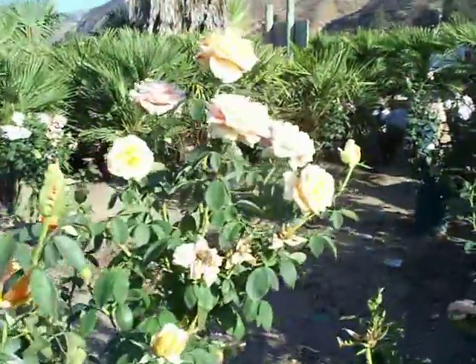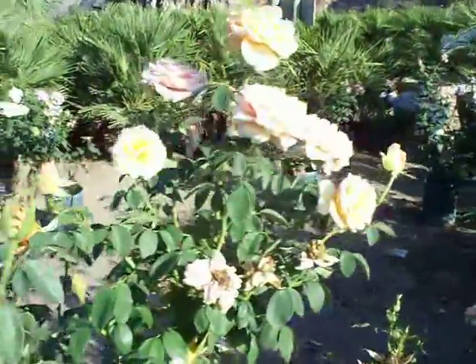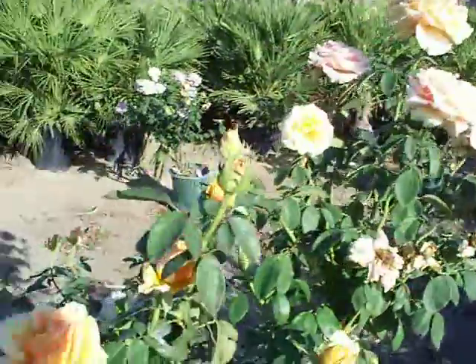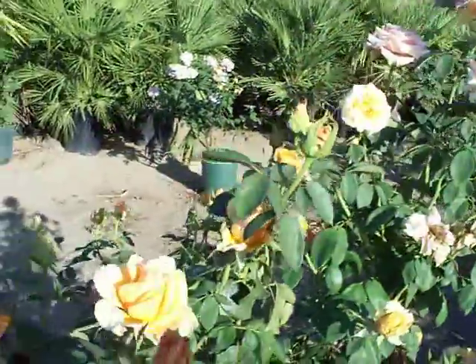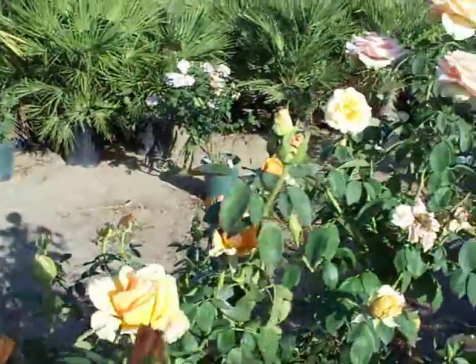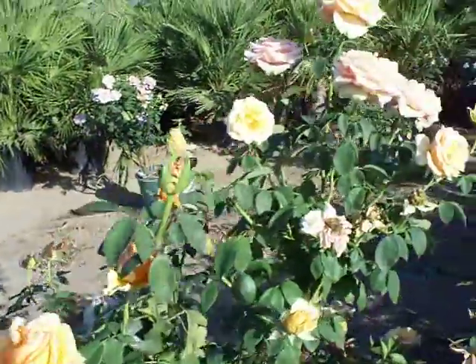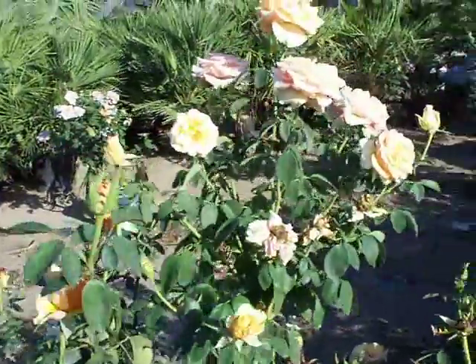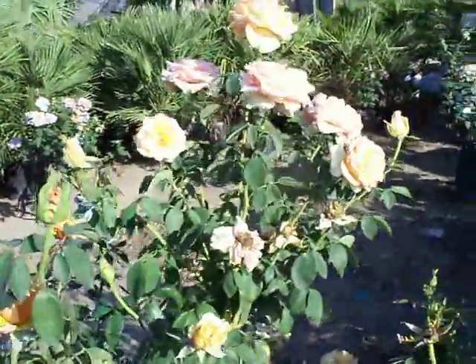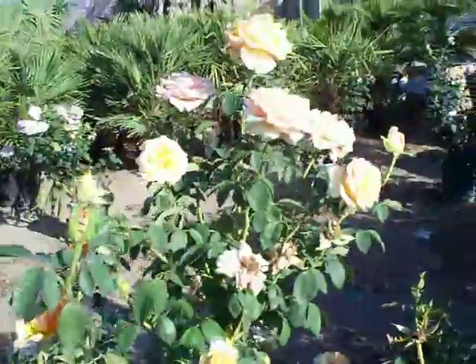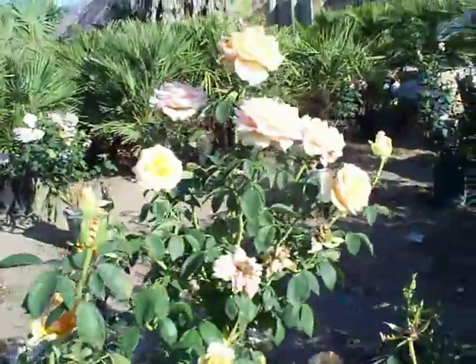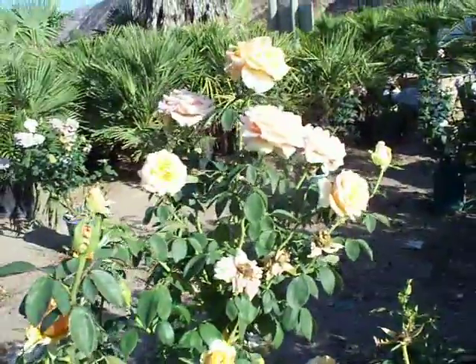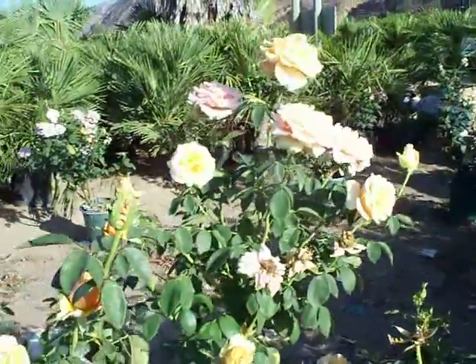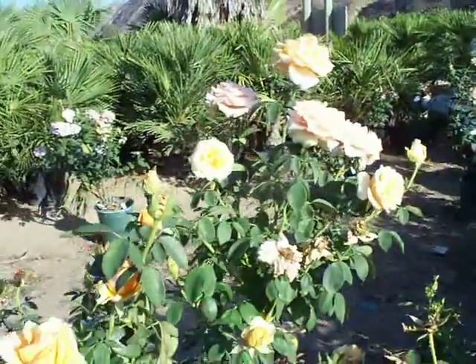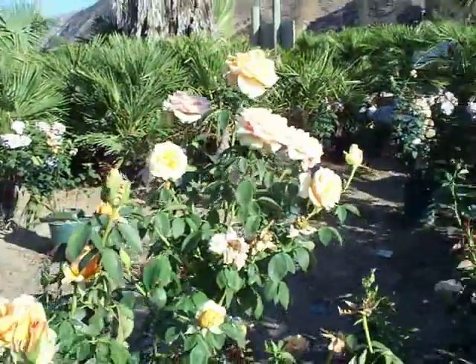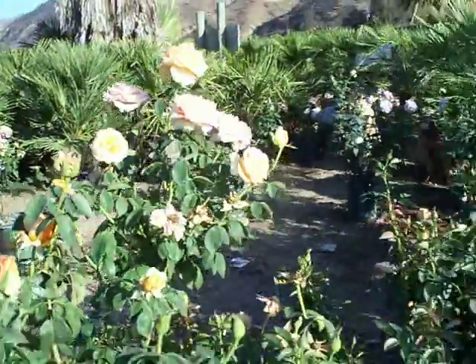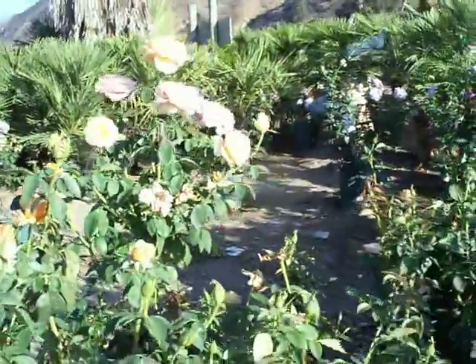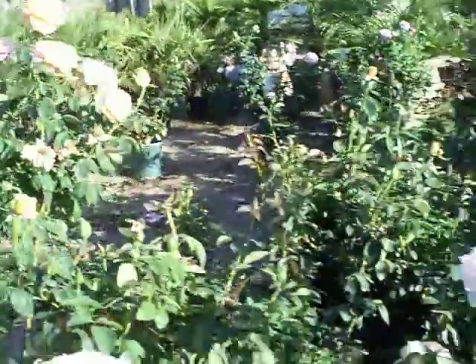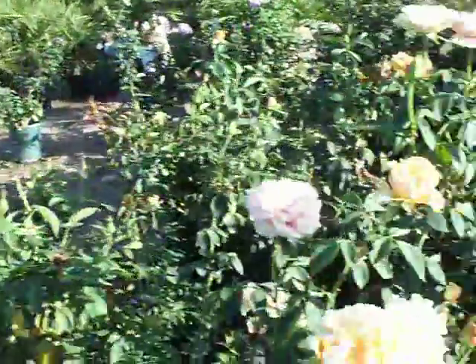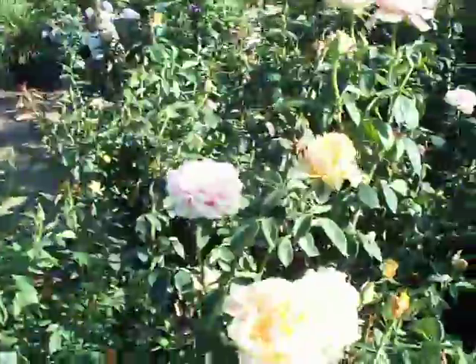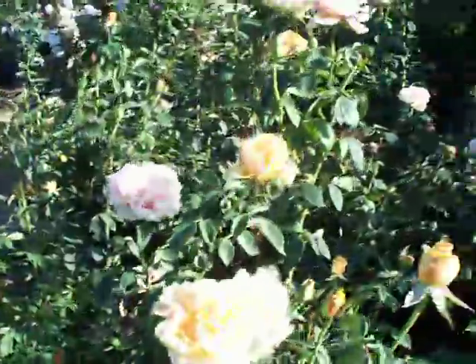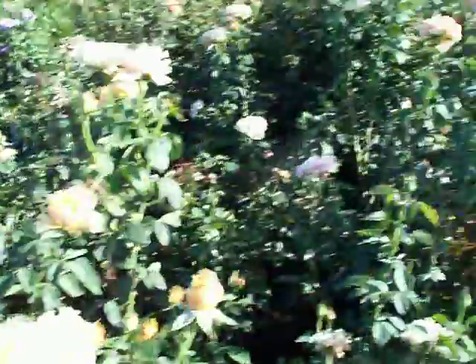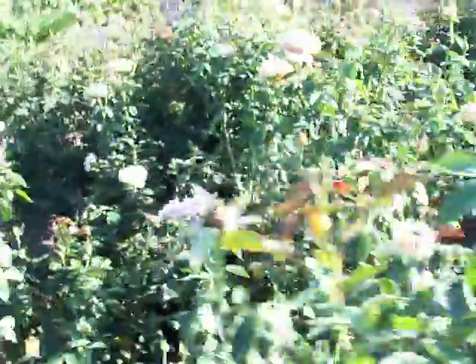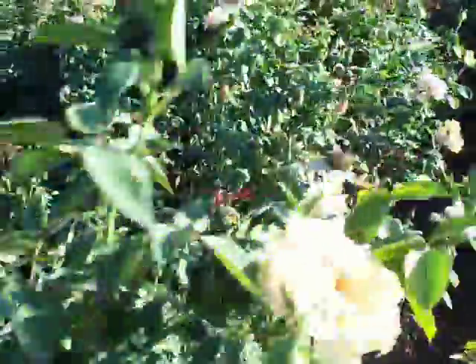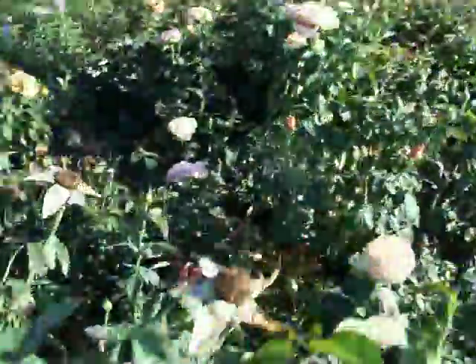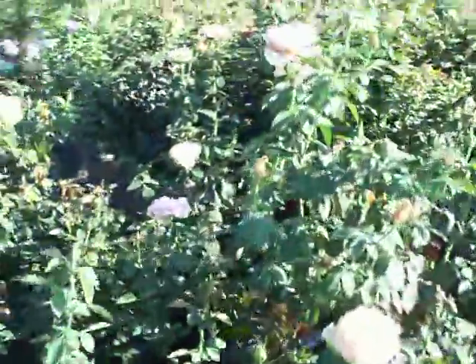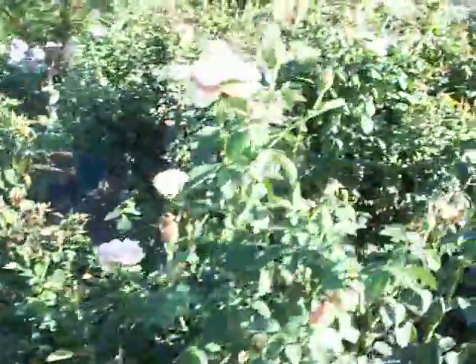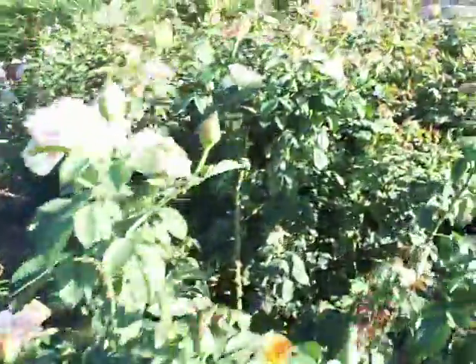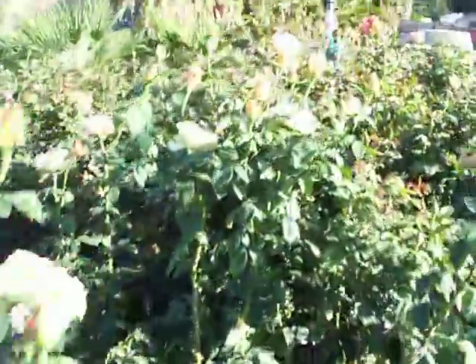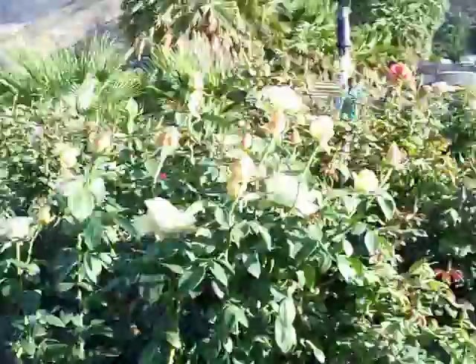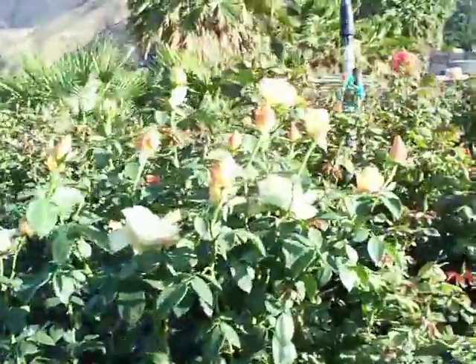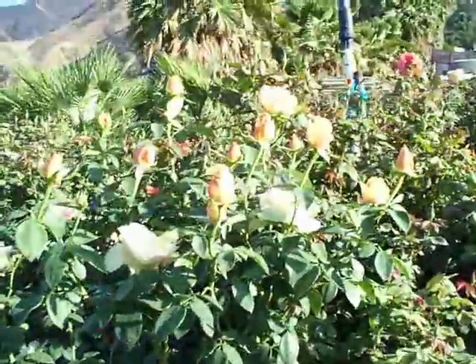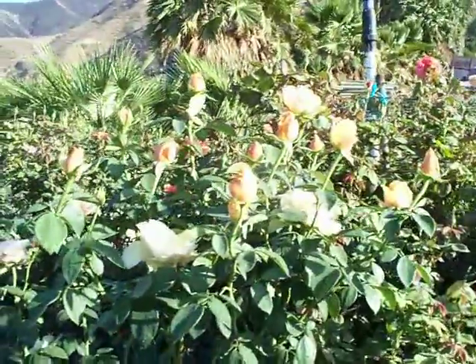Not any noticeable or appreciable fragrance. If someone's told you to check this out, well, hey, check out Sunstruck — but not exactly sure what you're gonna get out of buying this. It is a very reliable bloomer though; look at all the sprays of blossoms here.